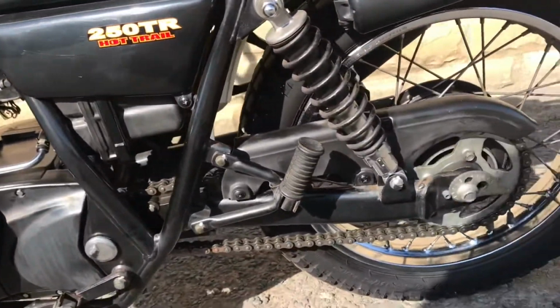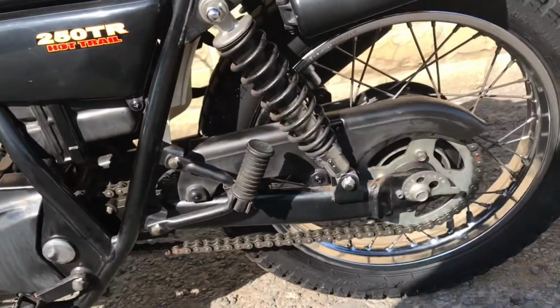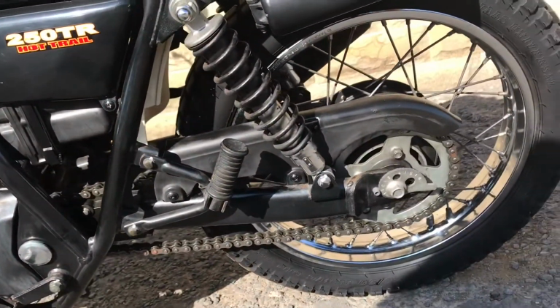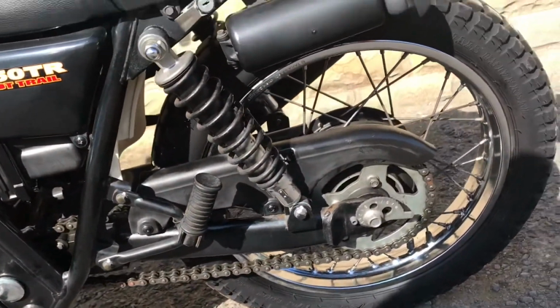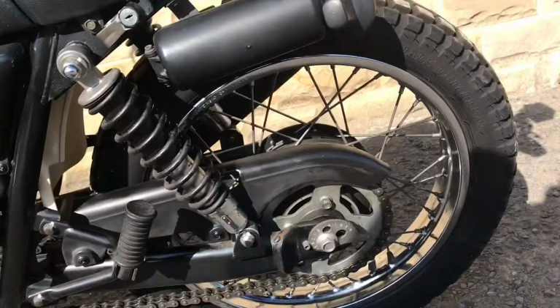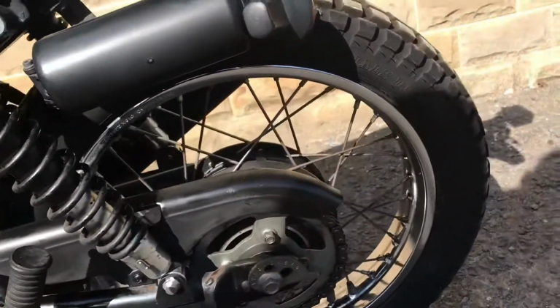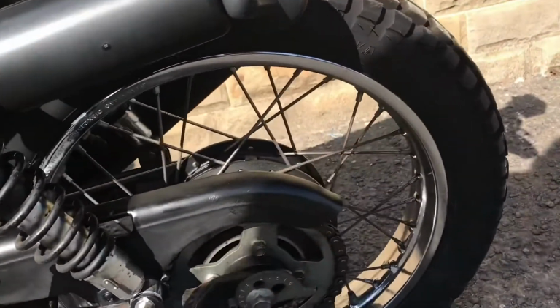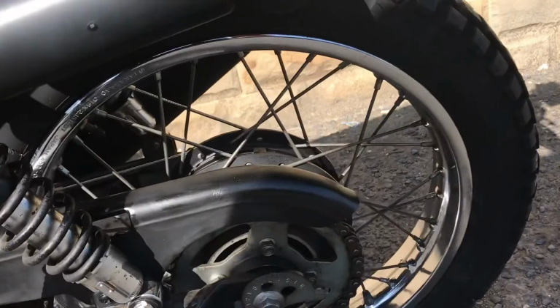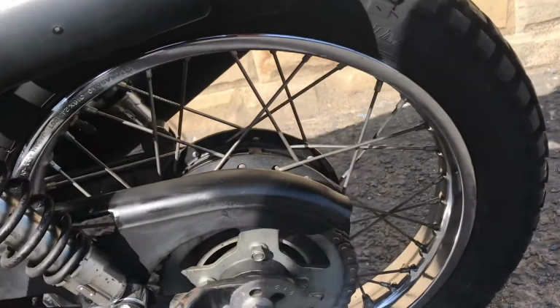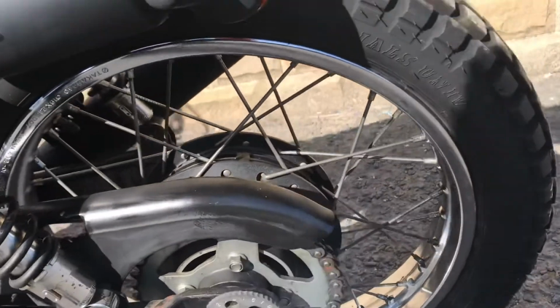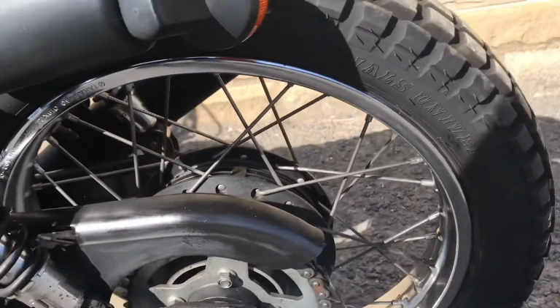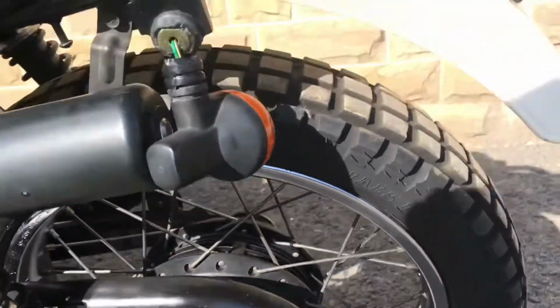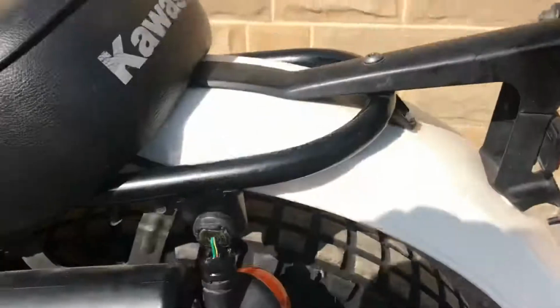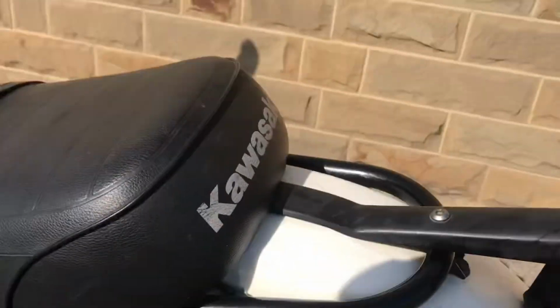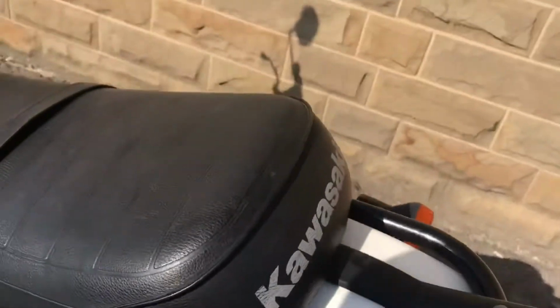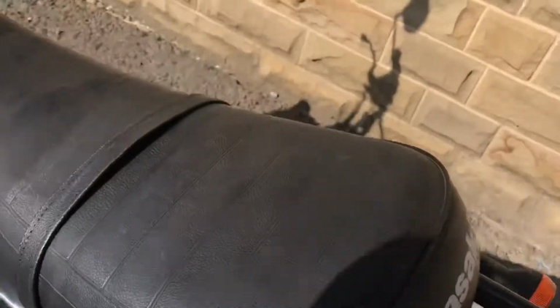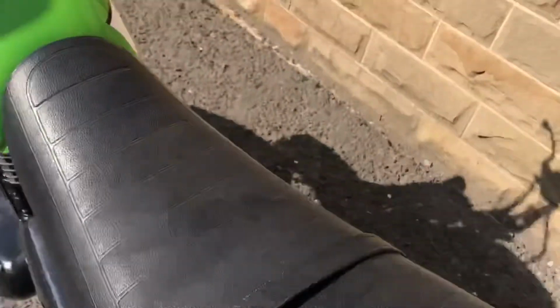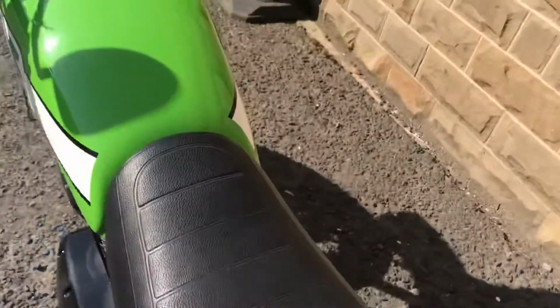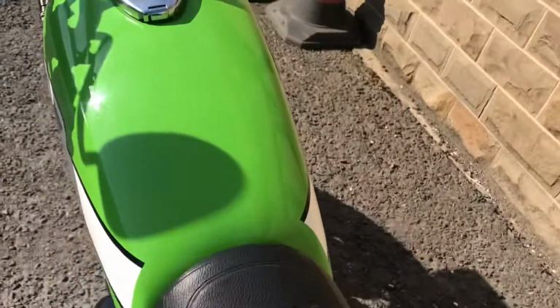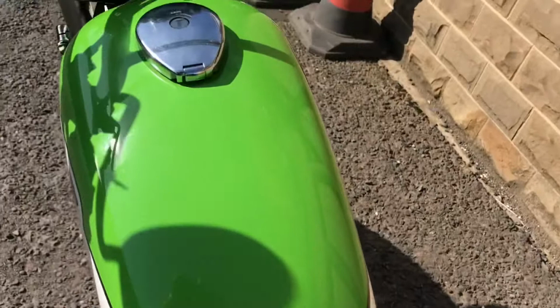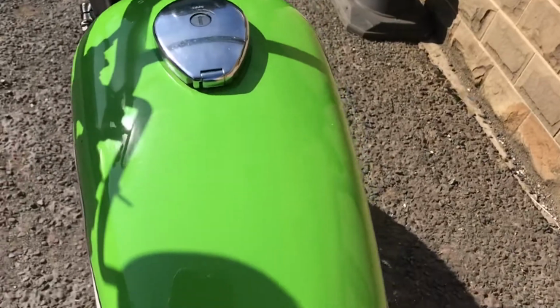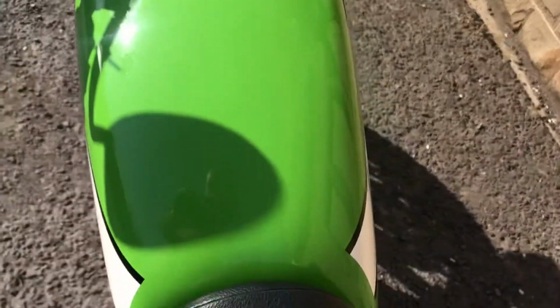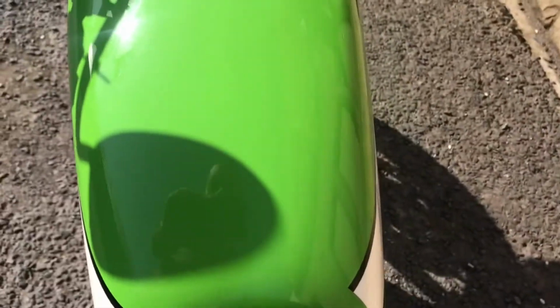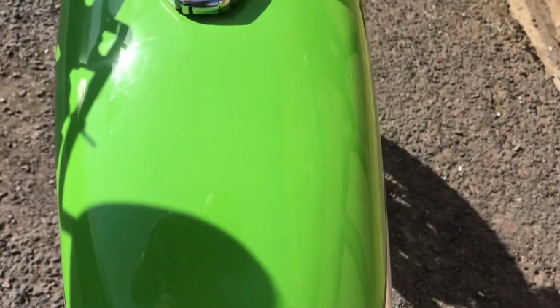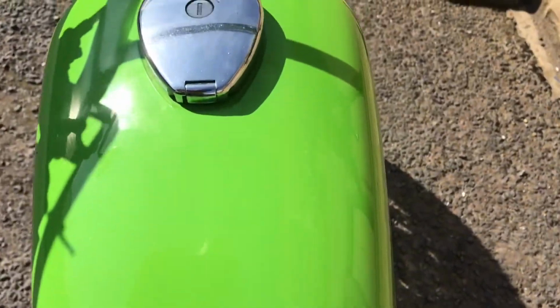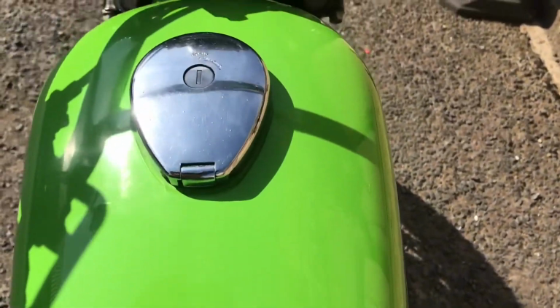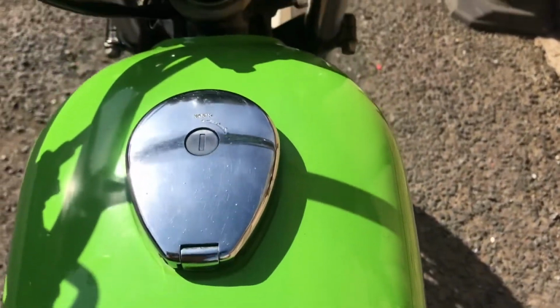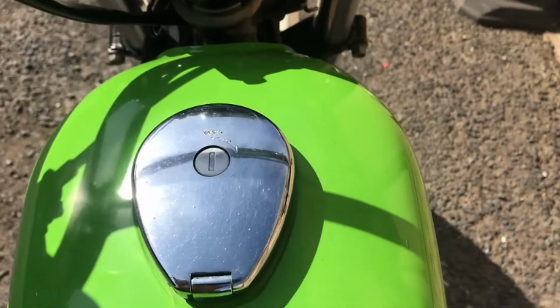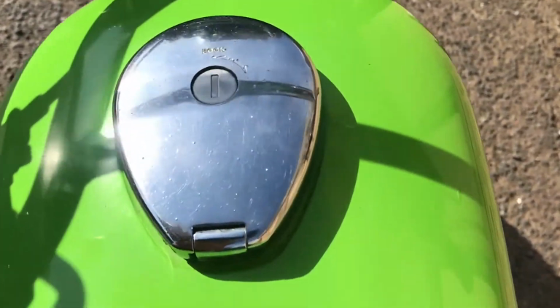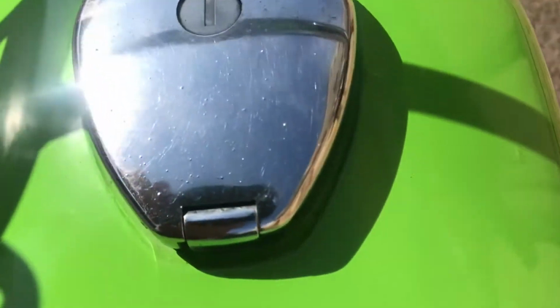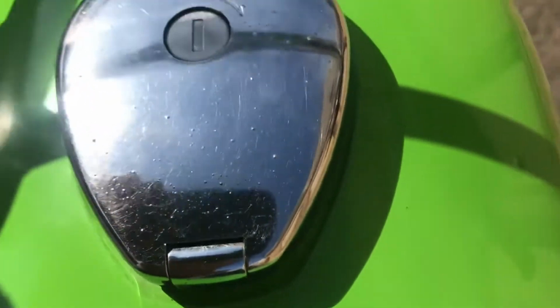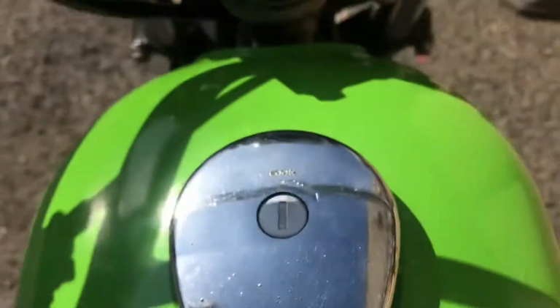Subframe and swing arm — not immaculate, but very good. There's the rear wheel. Top of the tank again, not far off immaculate. Small filler cap, pretty good.